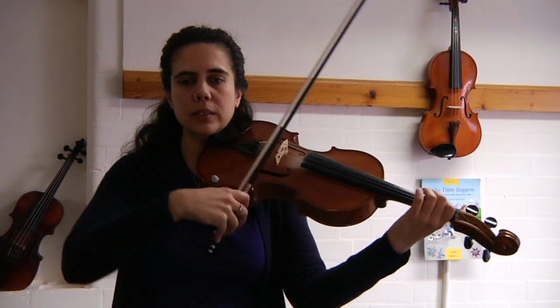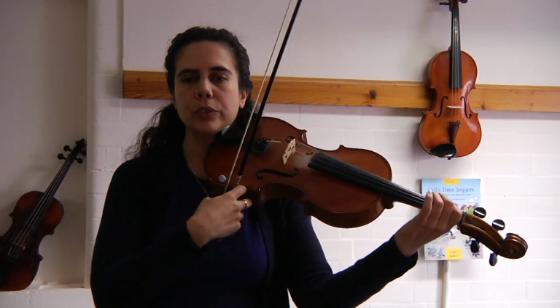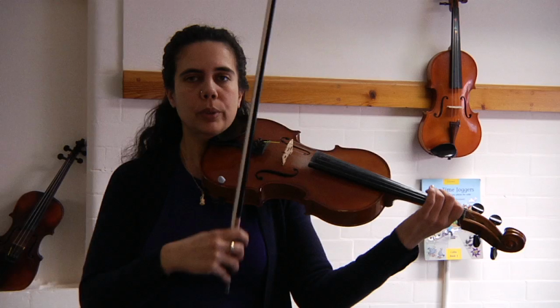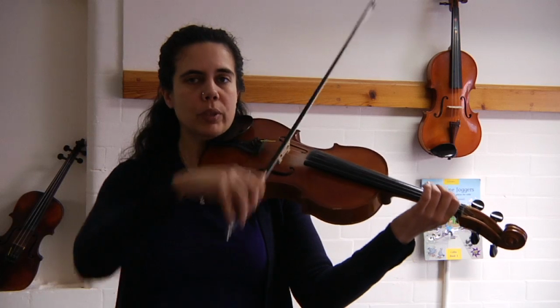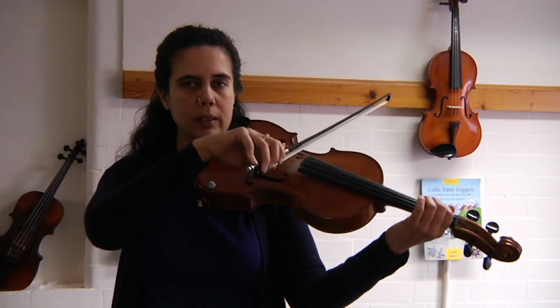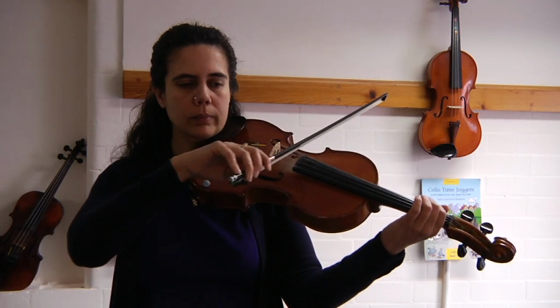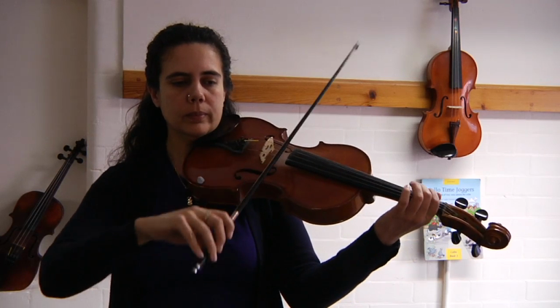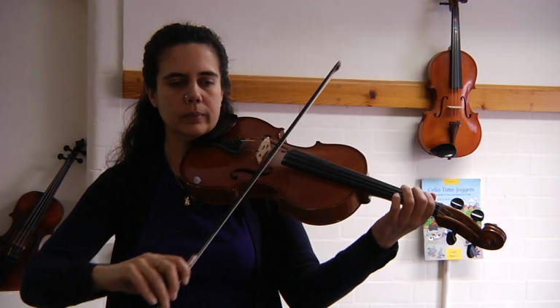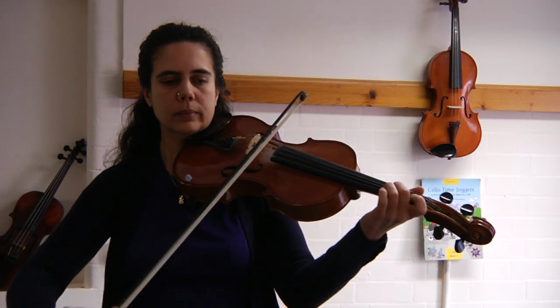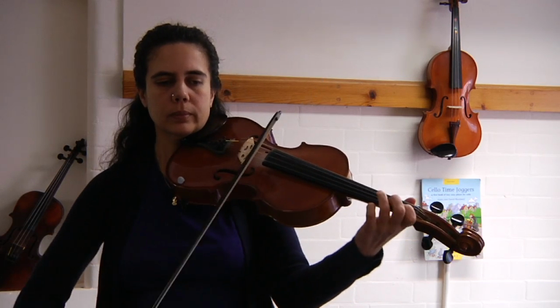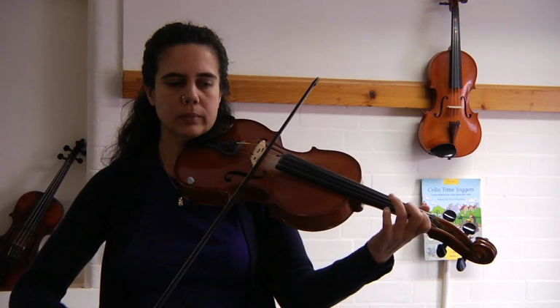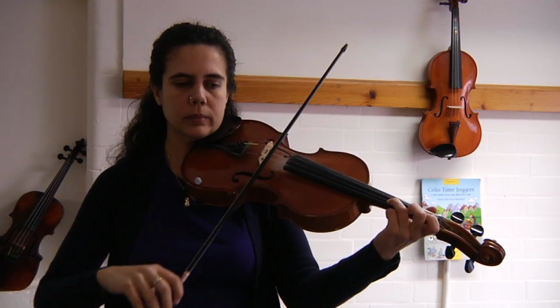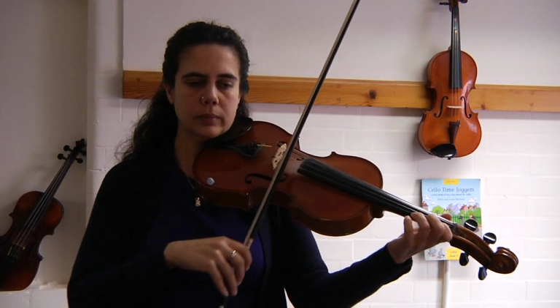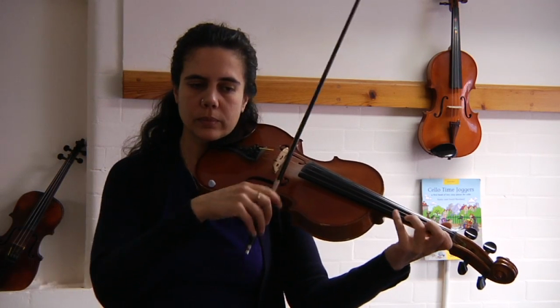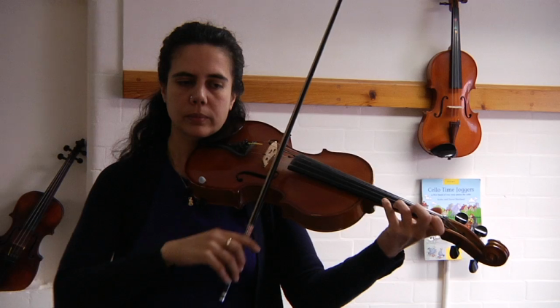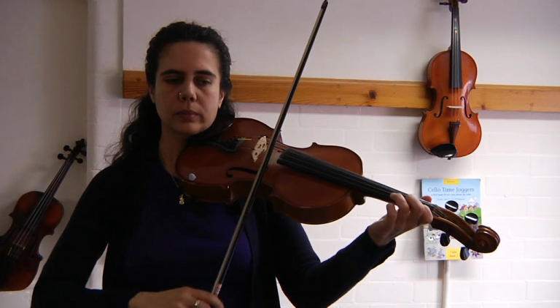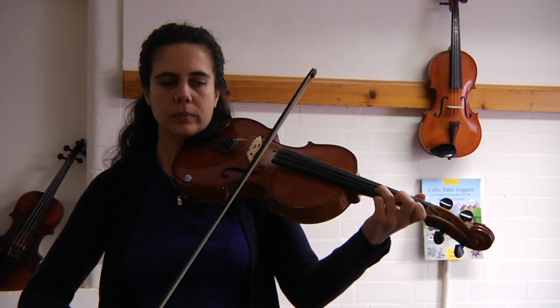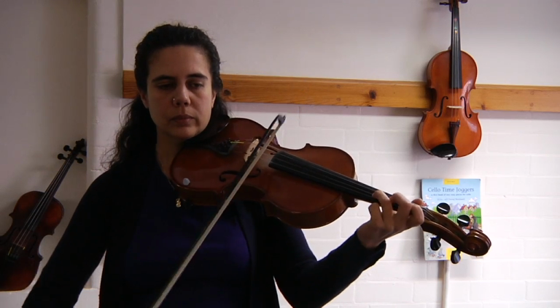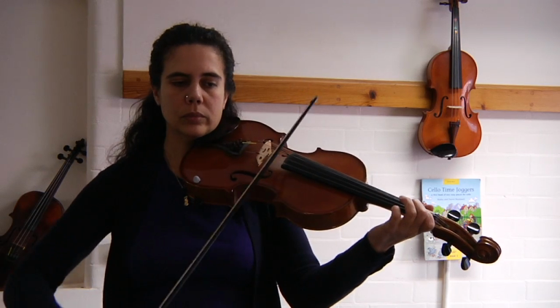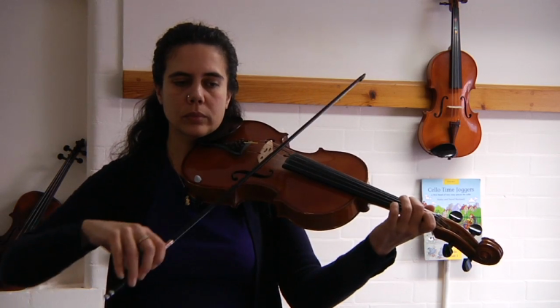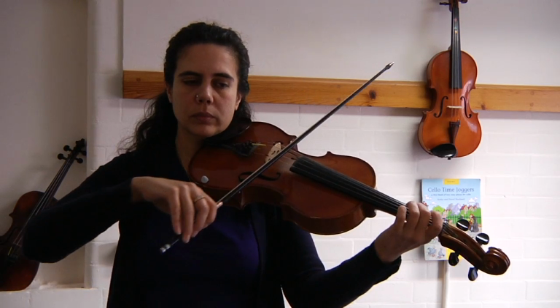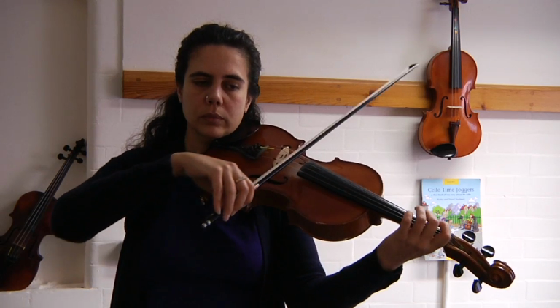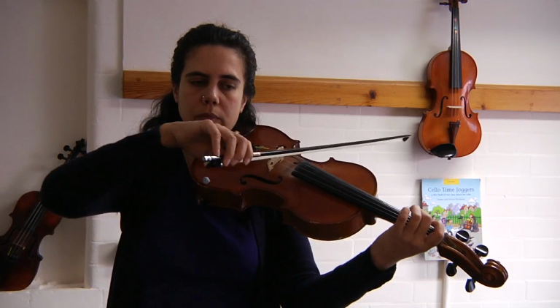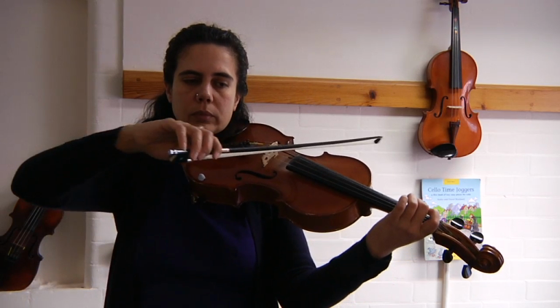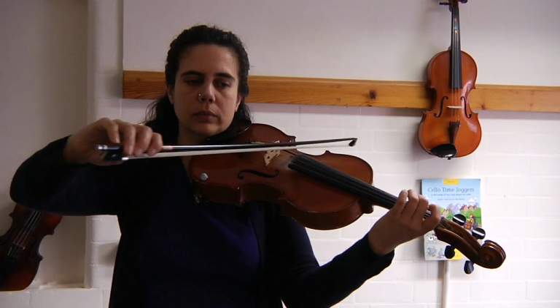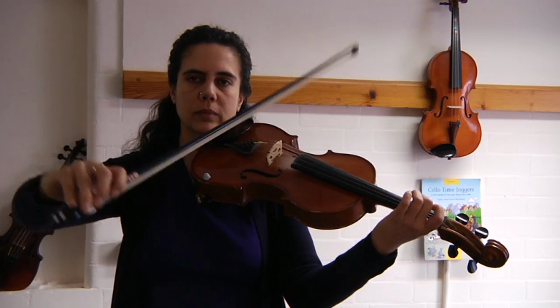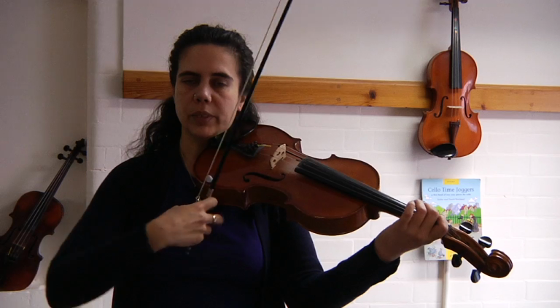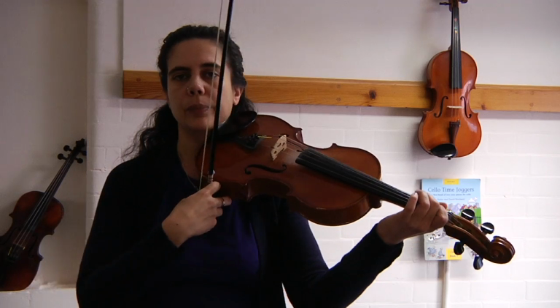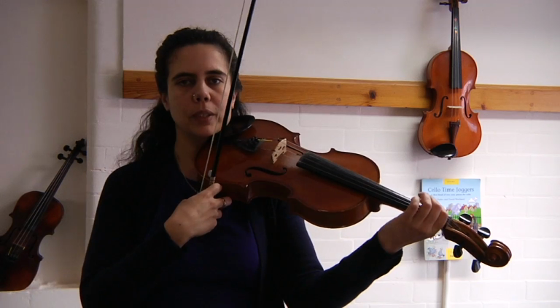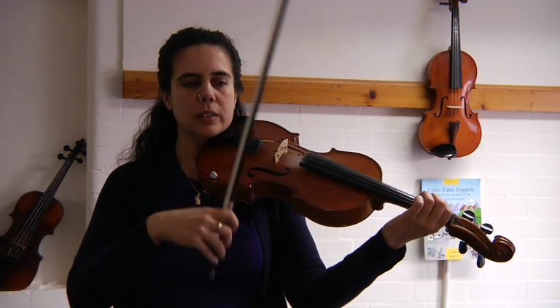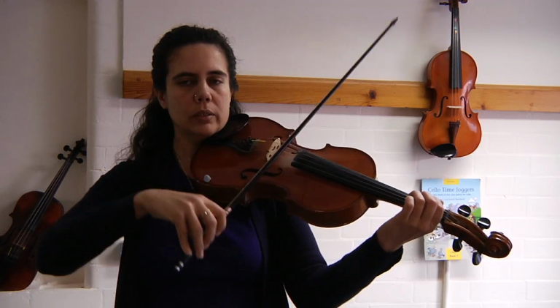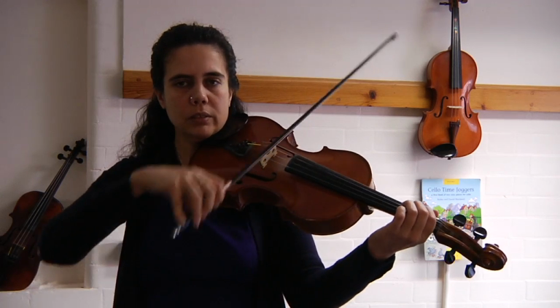One, two, three. Let's have another go. One, two, three.